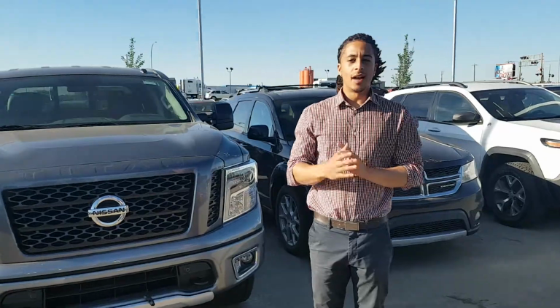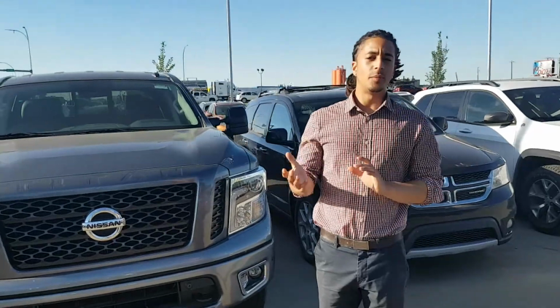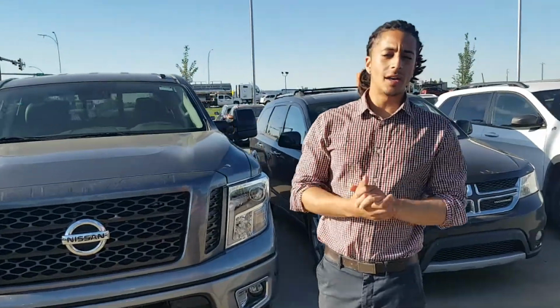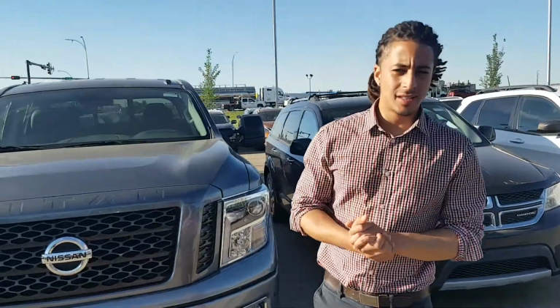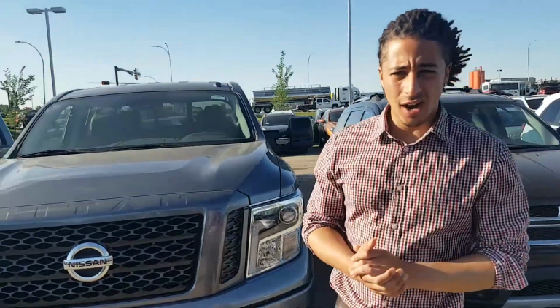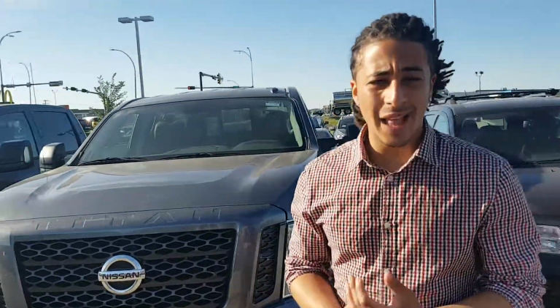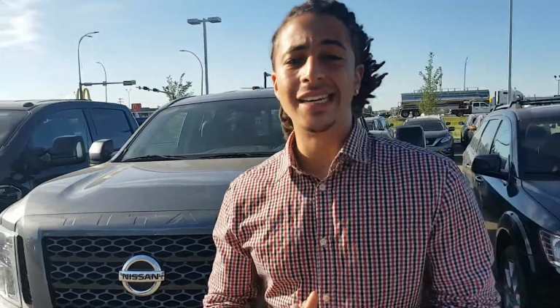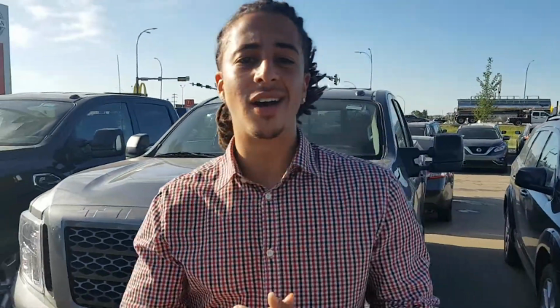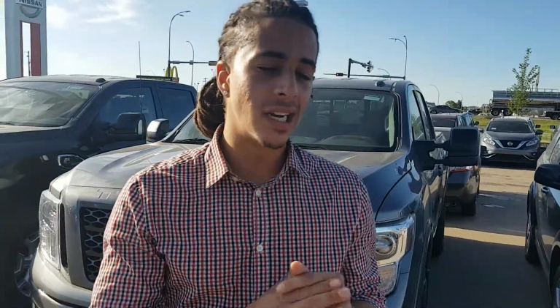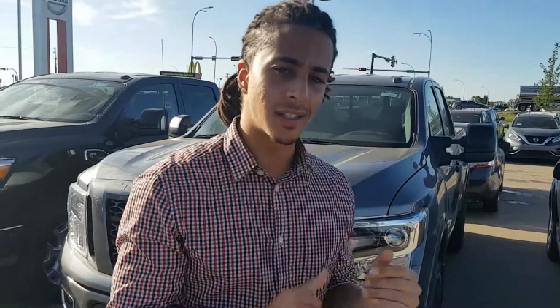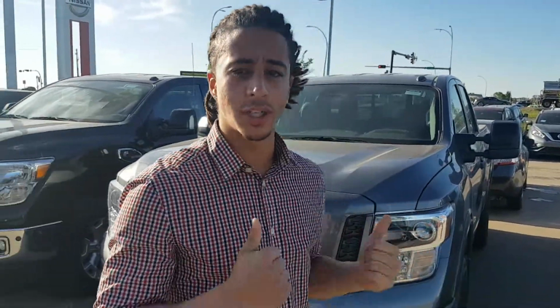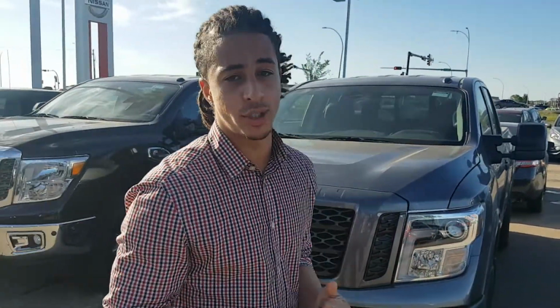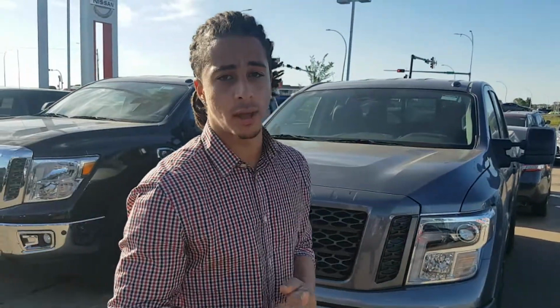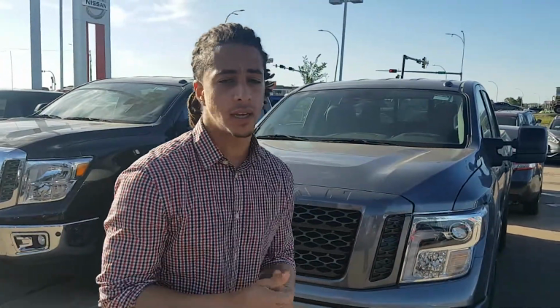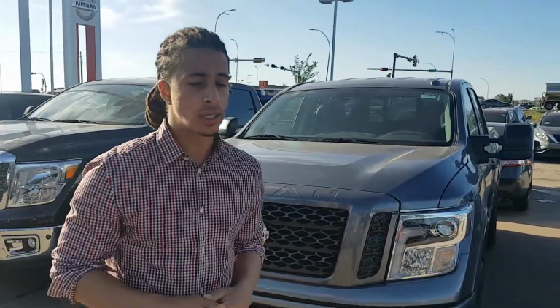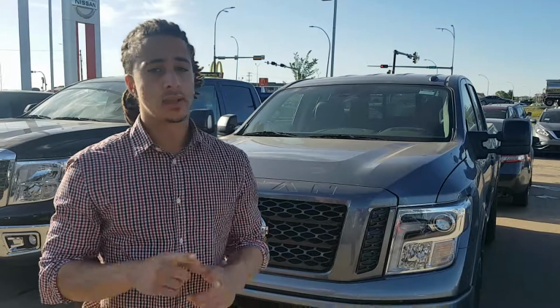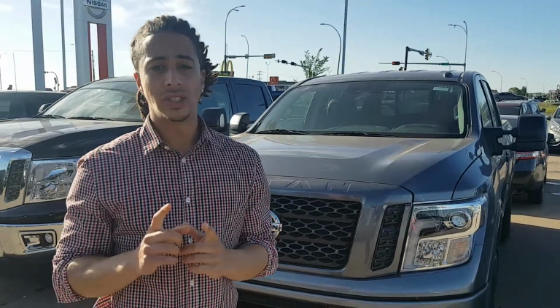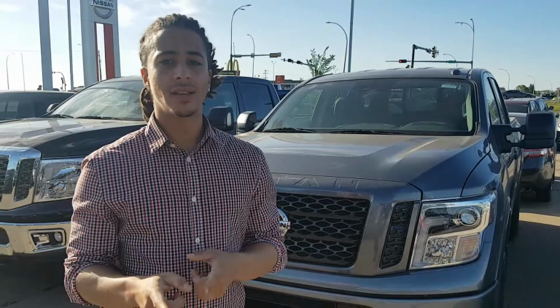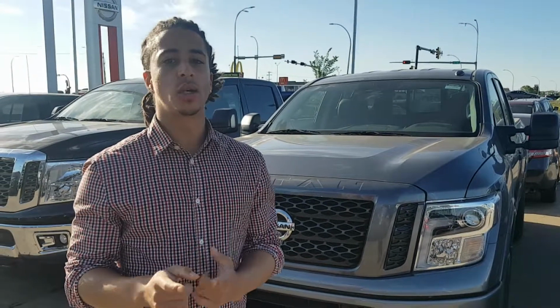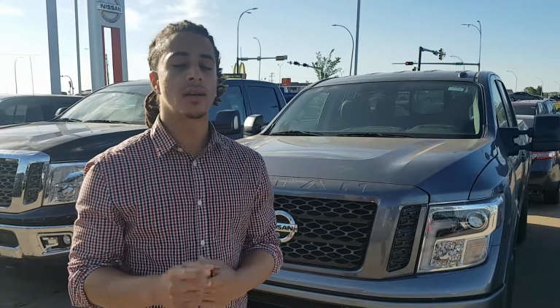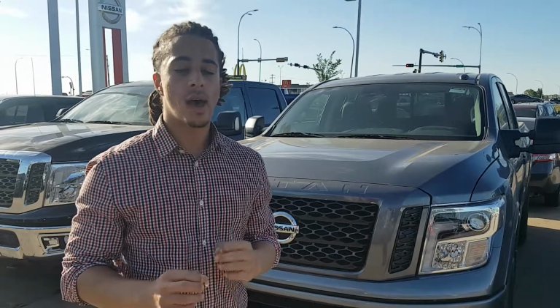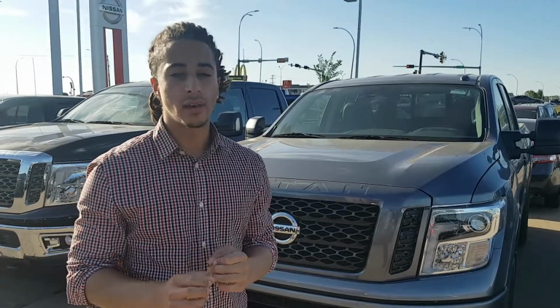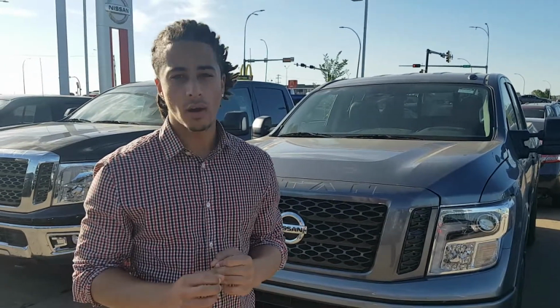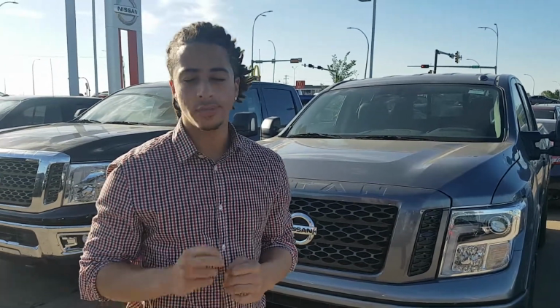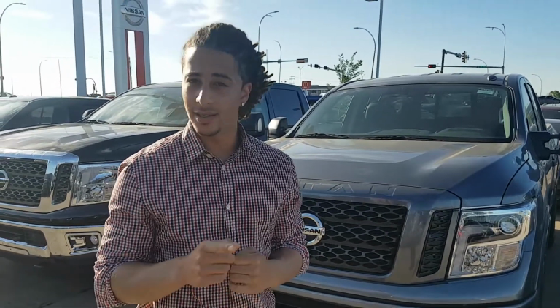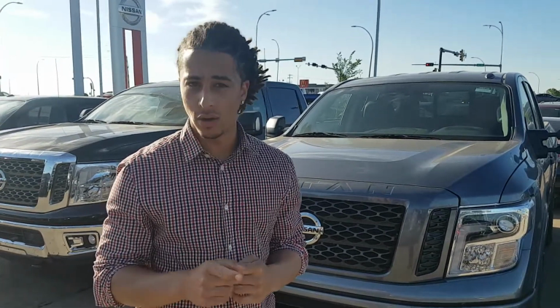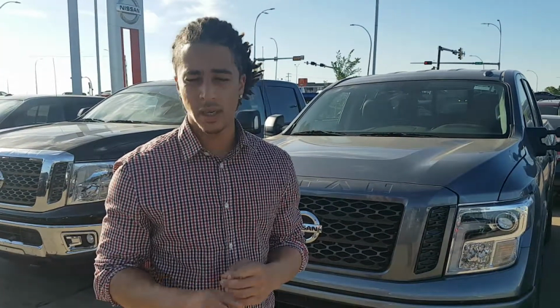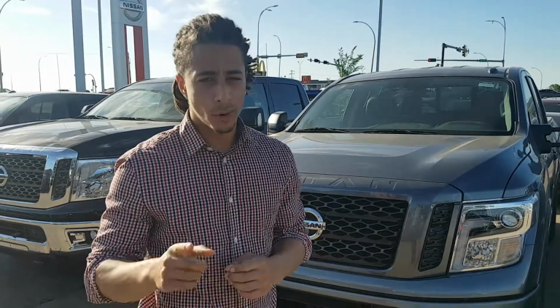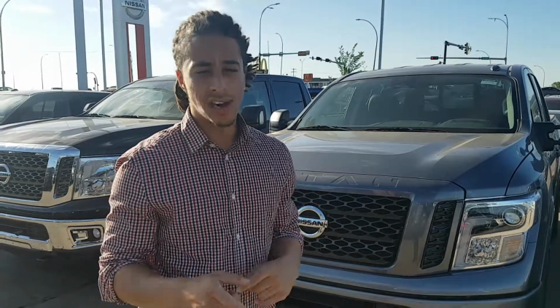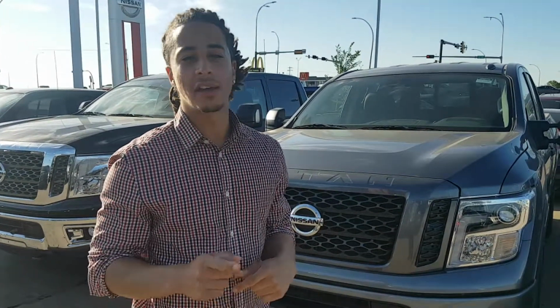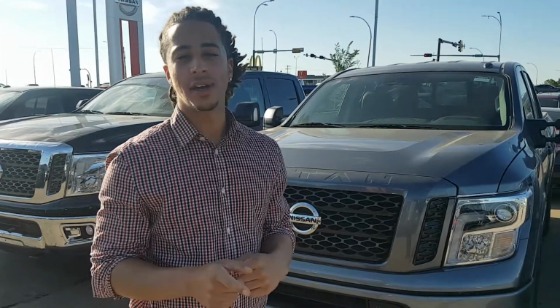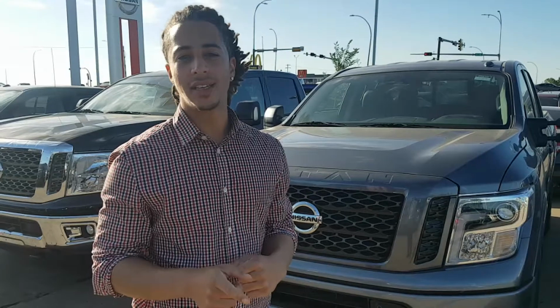Hey there Brian, this is Eric from Mellie Nissan. I just want to shoot you a quick video. The particular truck that you're fired on — it isn't sold, but right now I cannot find the keys.